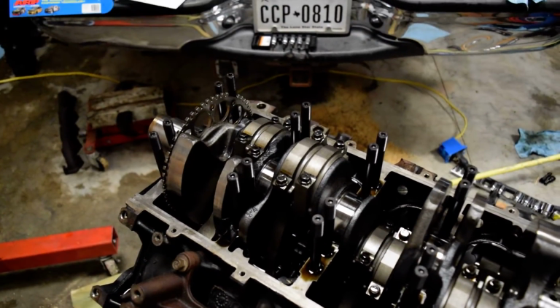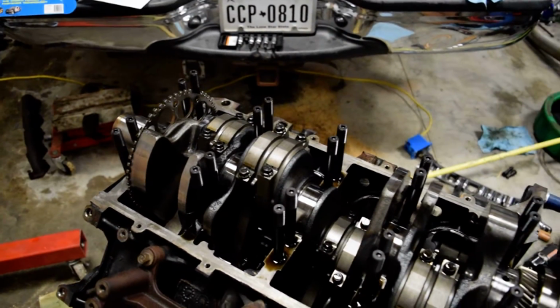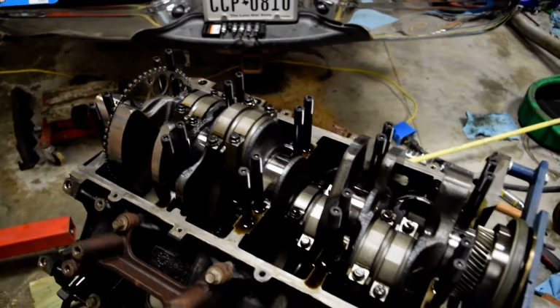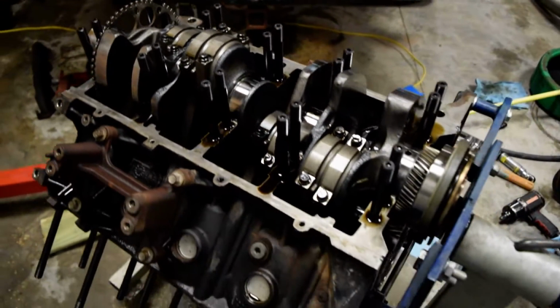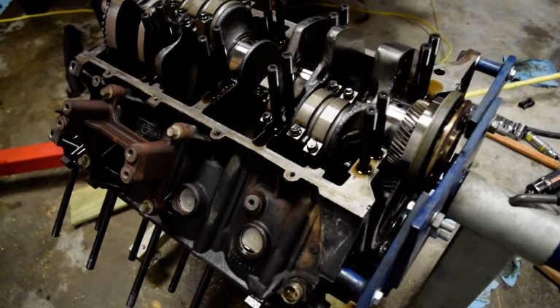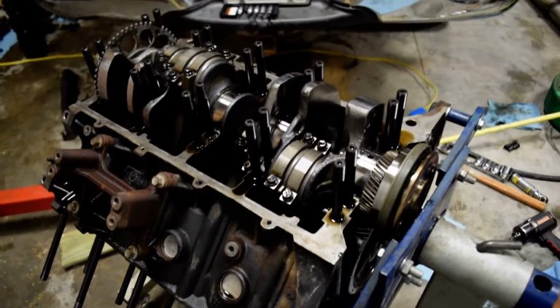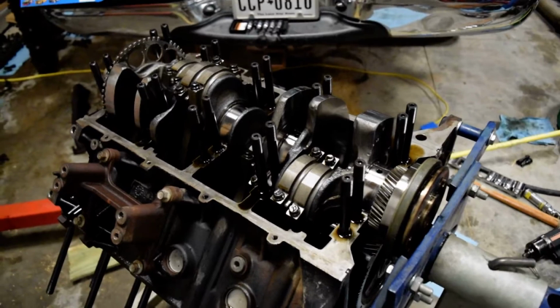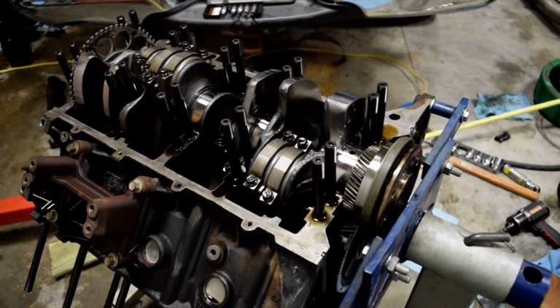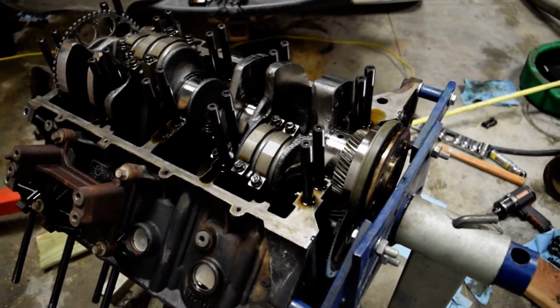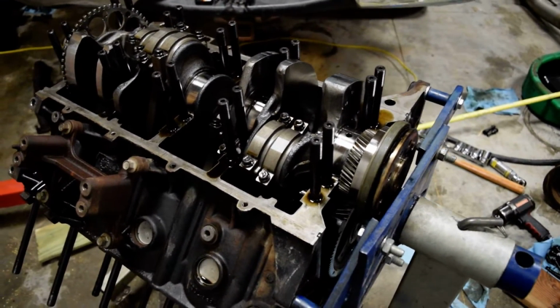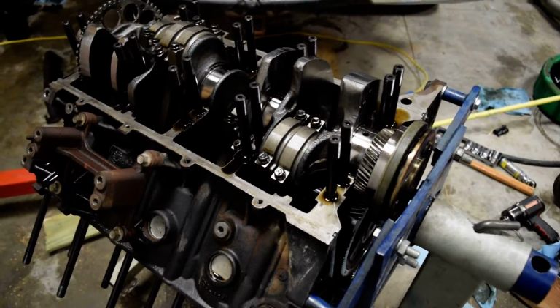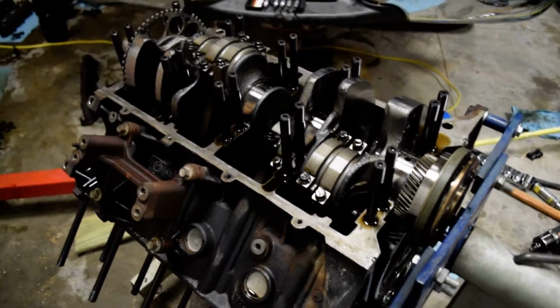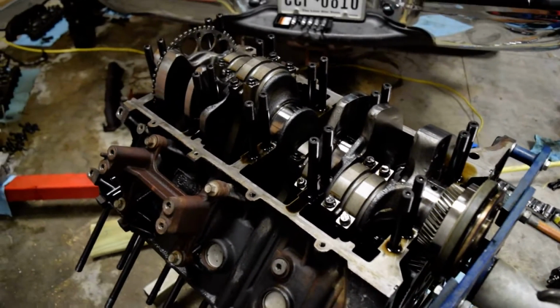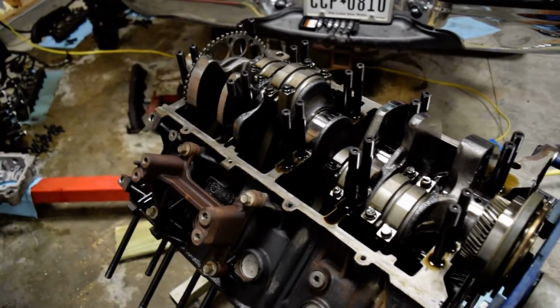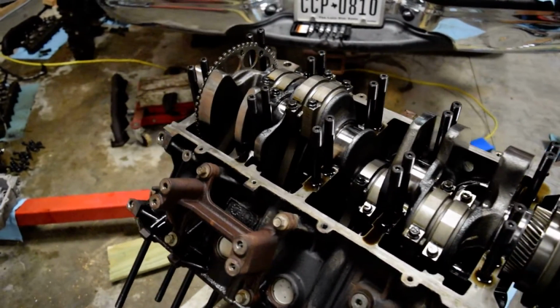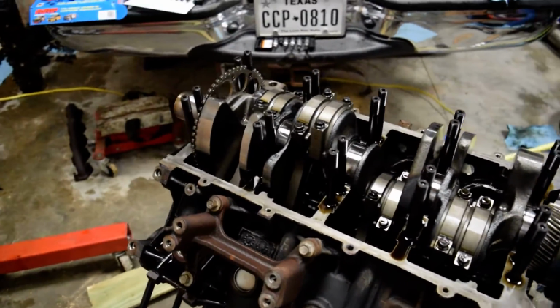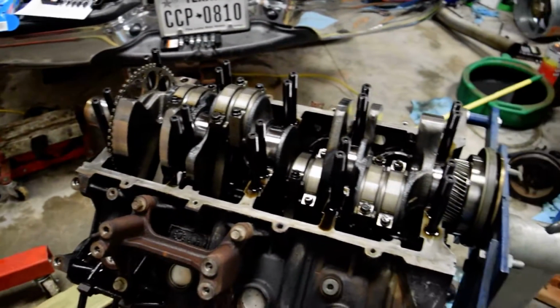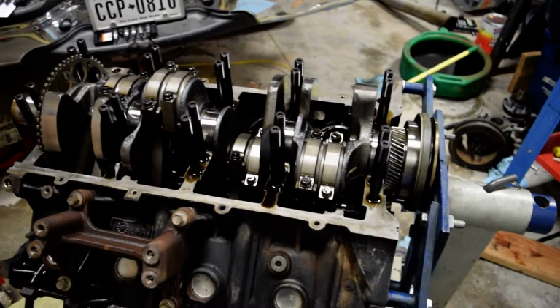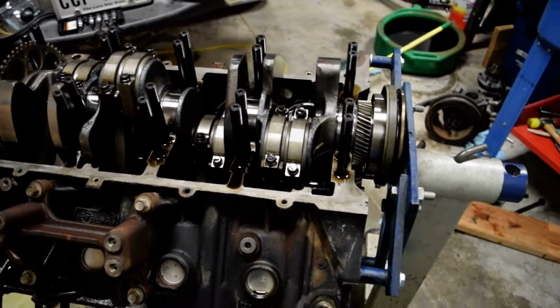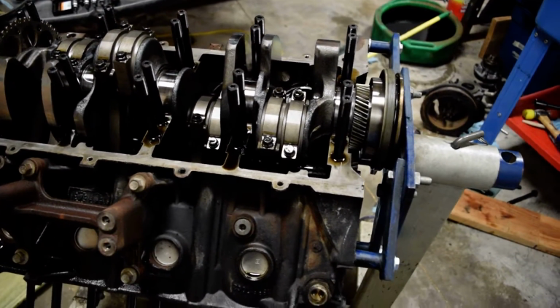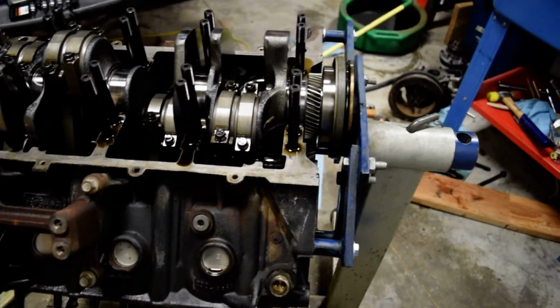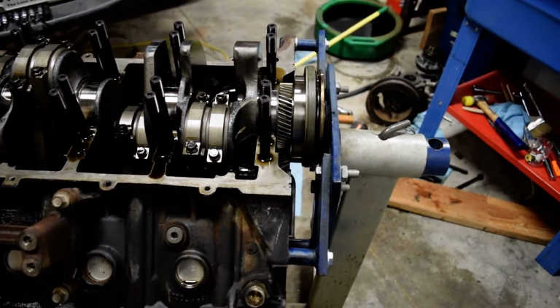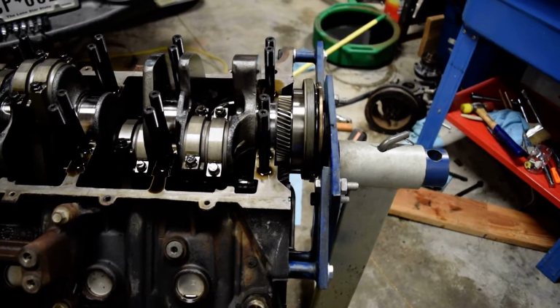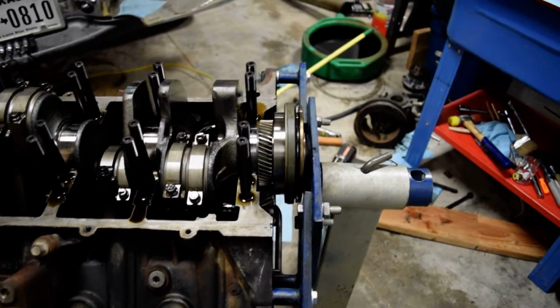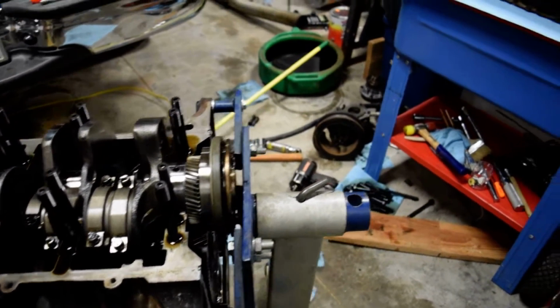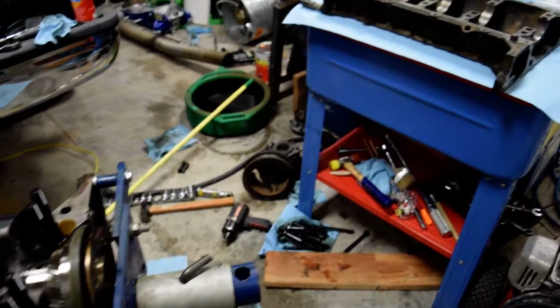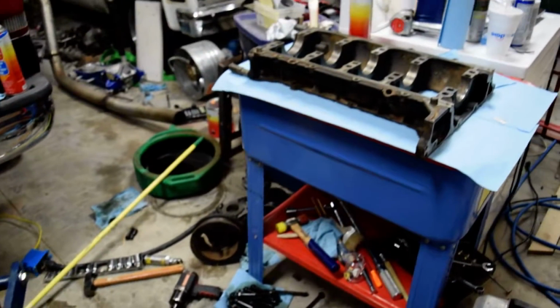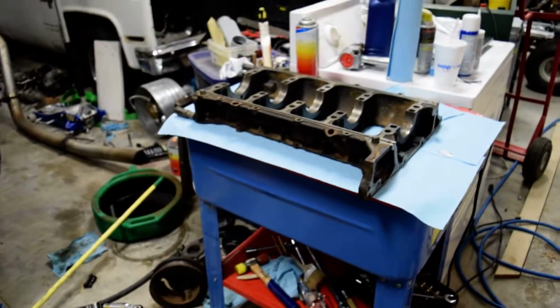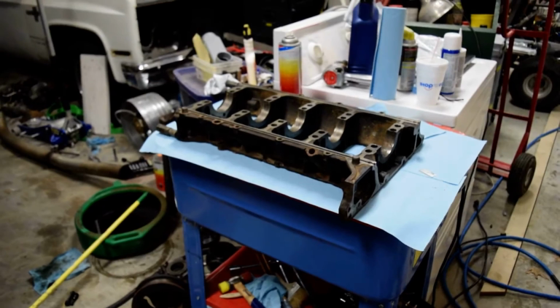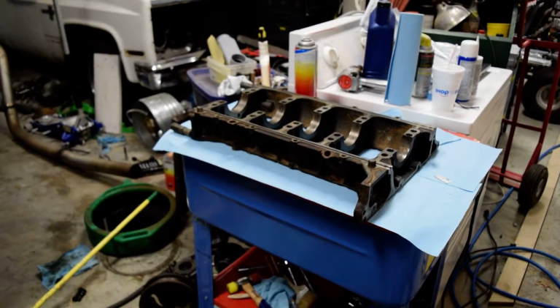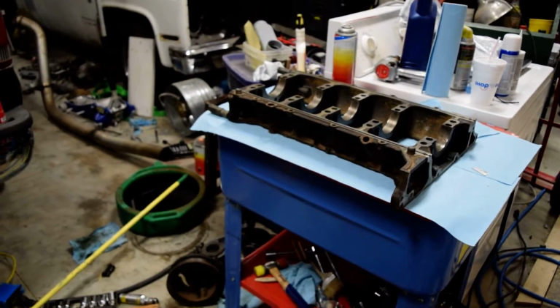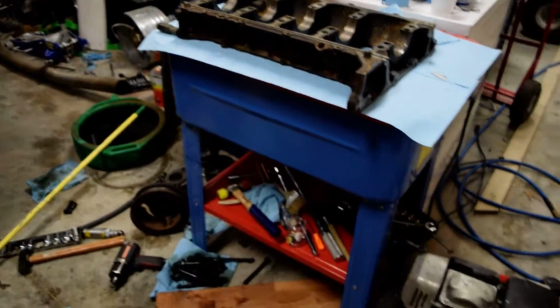A quick update — we're past the halfway point now. Got everything out and off, which was a pain, but we finally got there. Got the parts cleaned and pressure washed them all today.